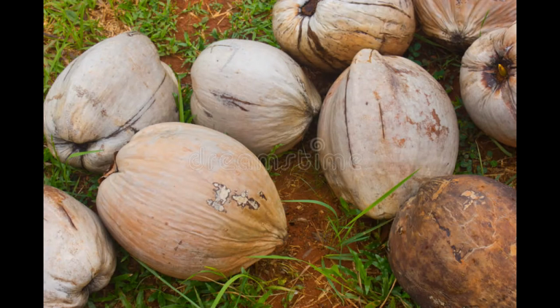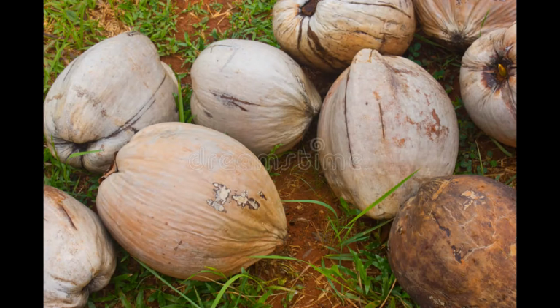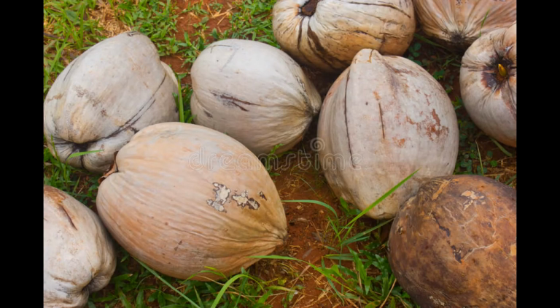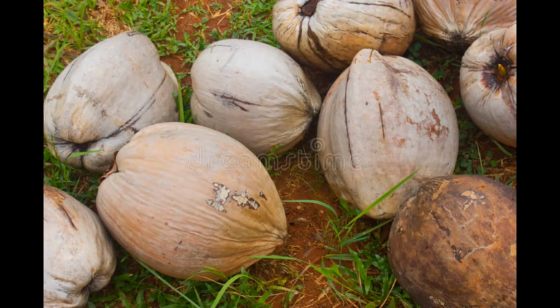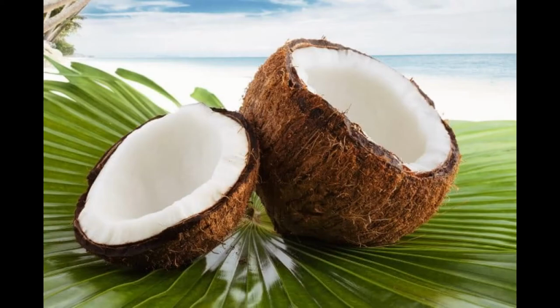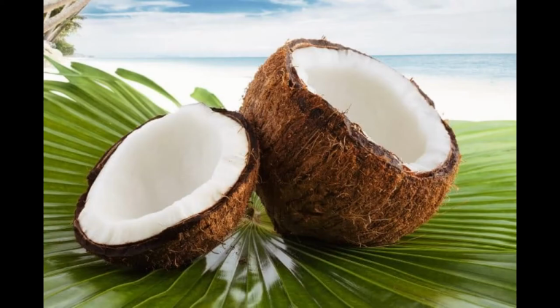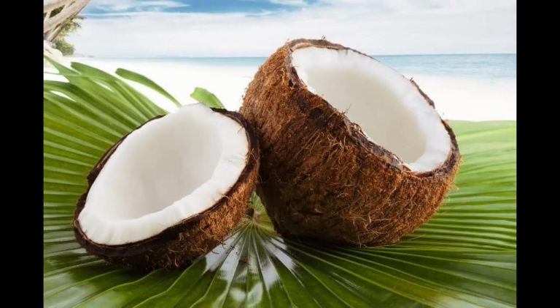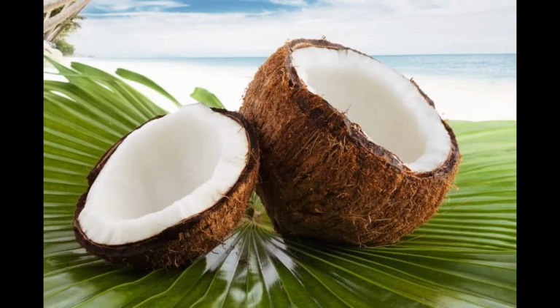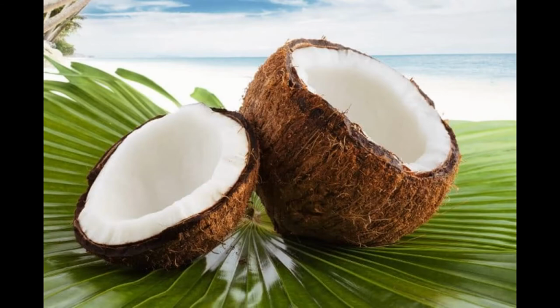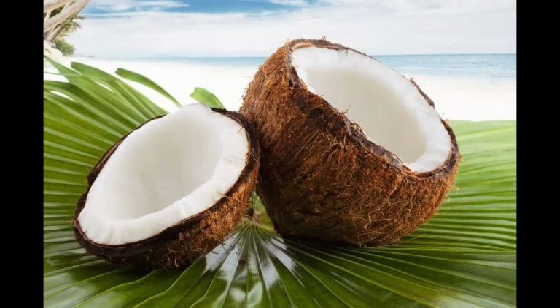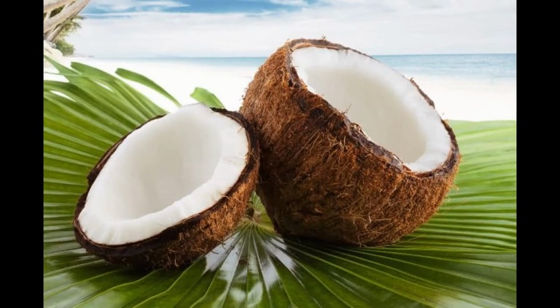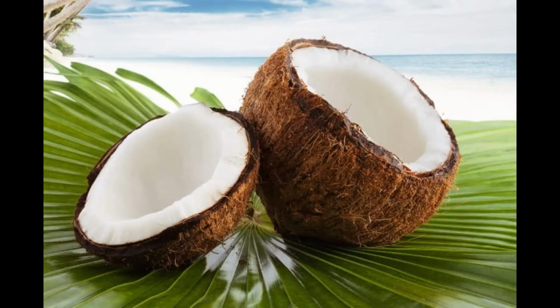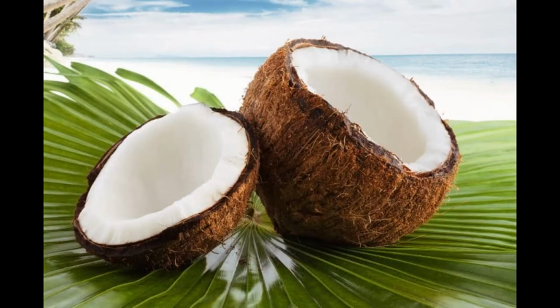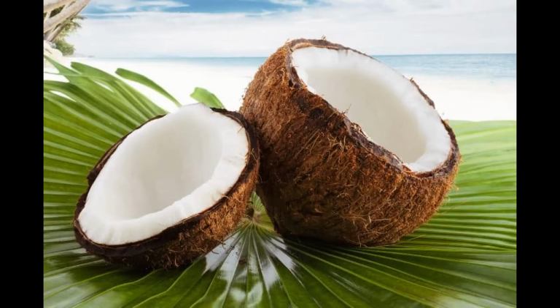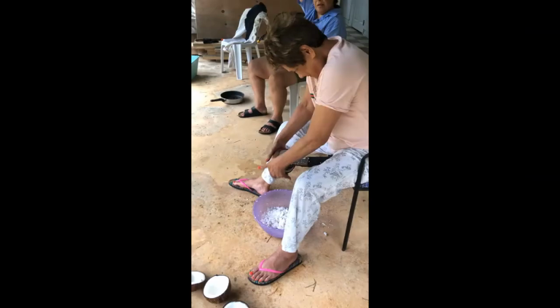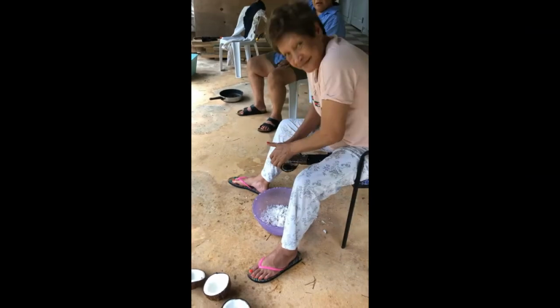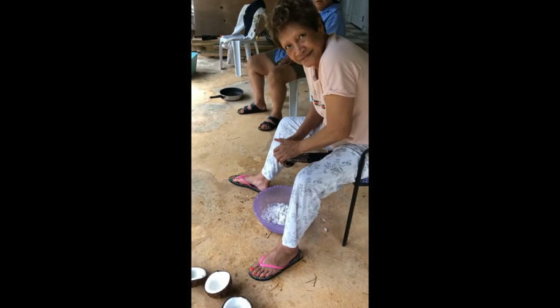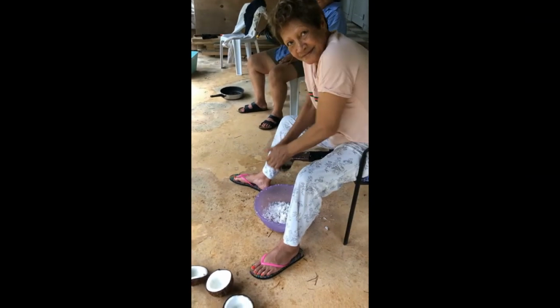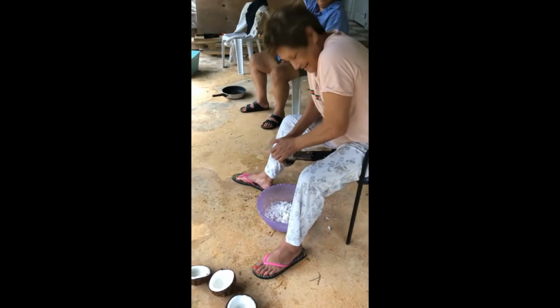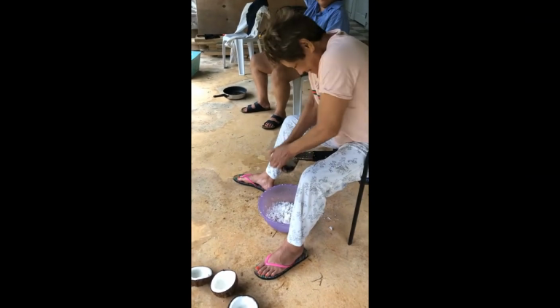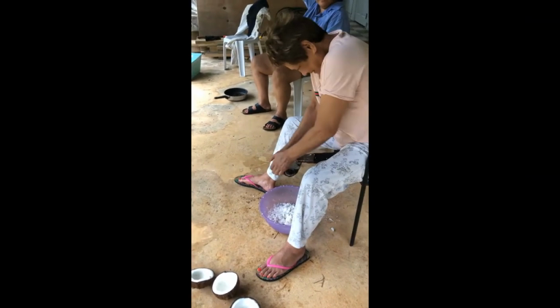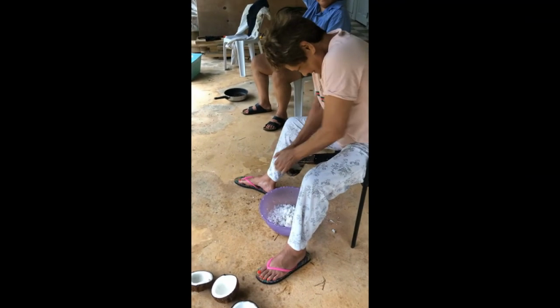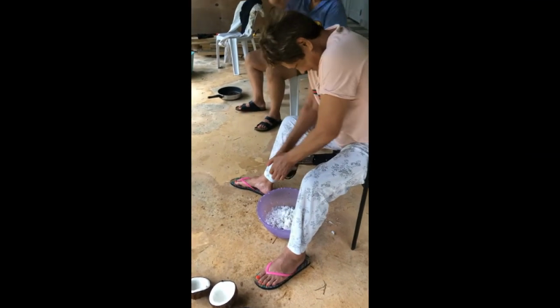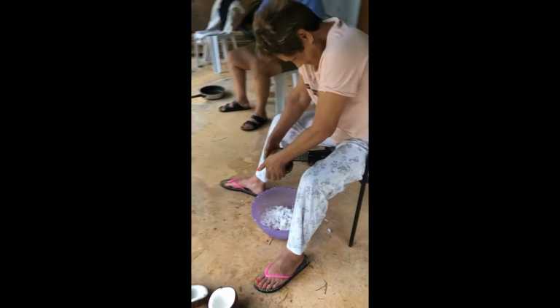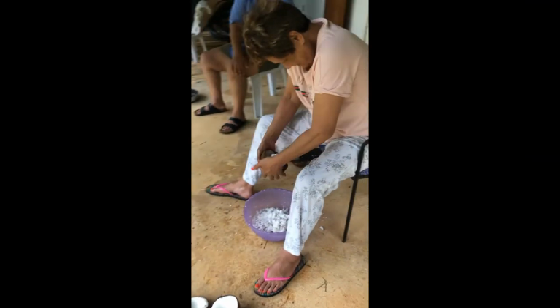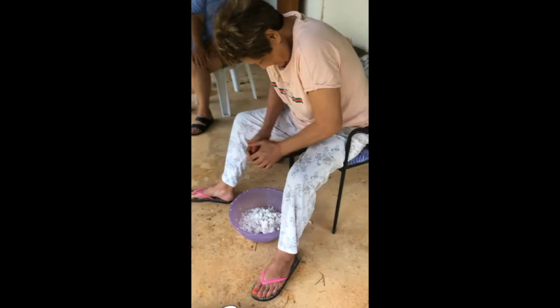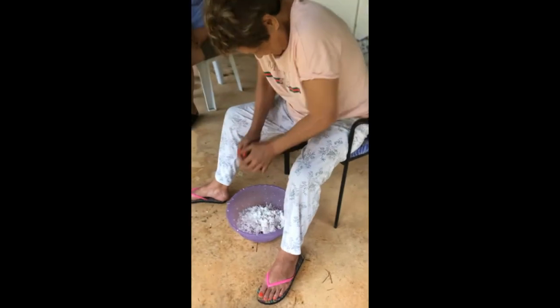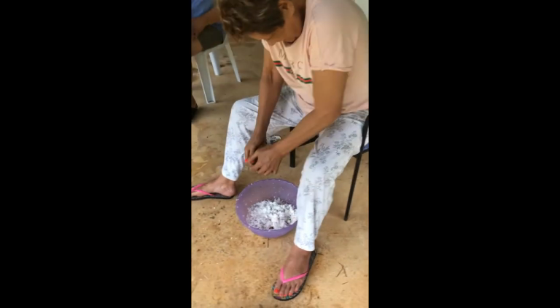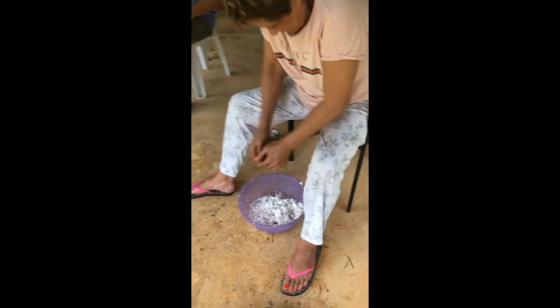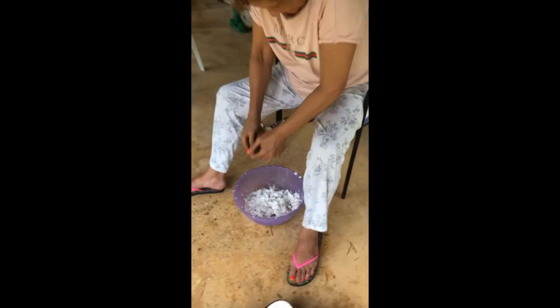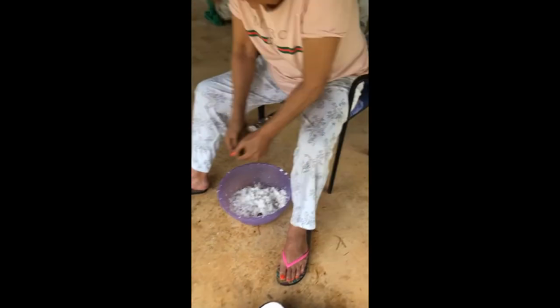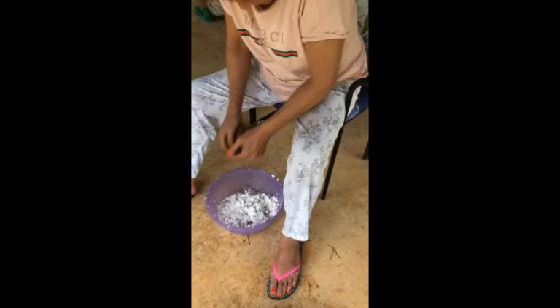You want the brown ones that are on the ground because they have thick flesh on the inside. Once they're halved, you want to get a coconut grater and grate the coconut into a bucket.